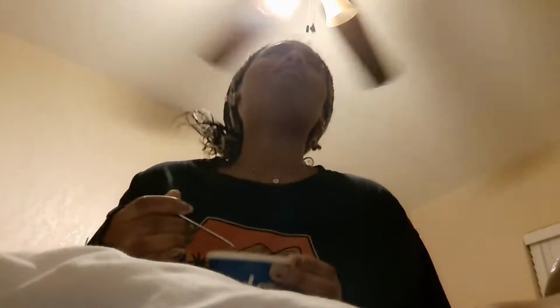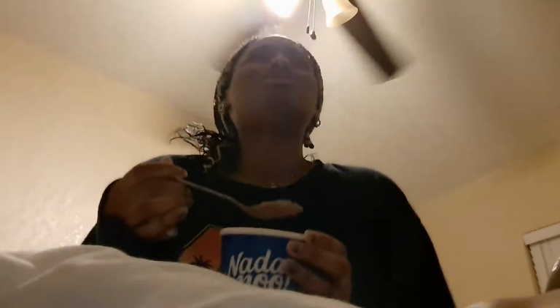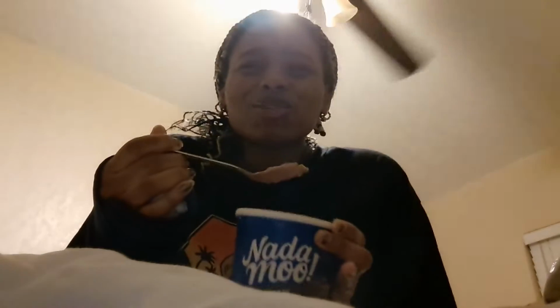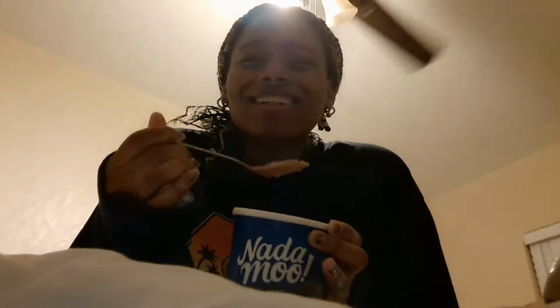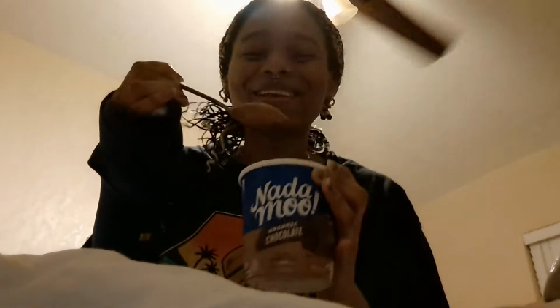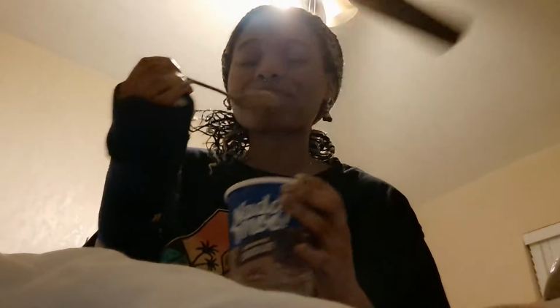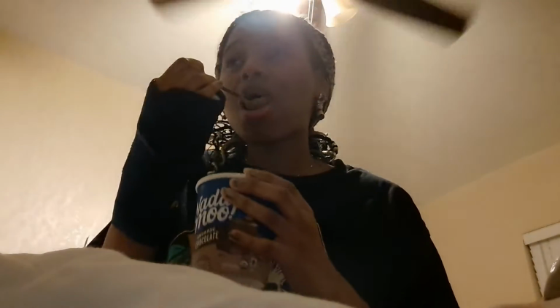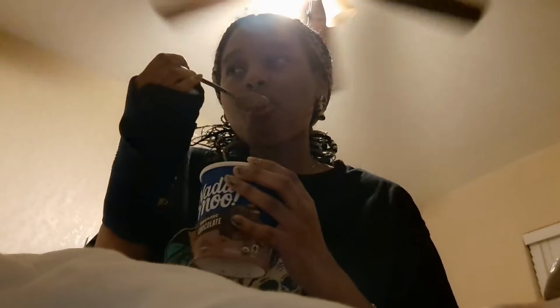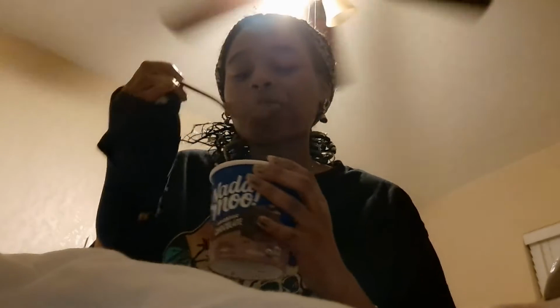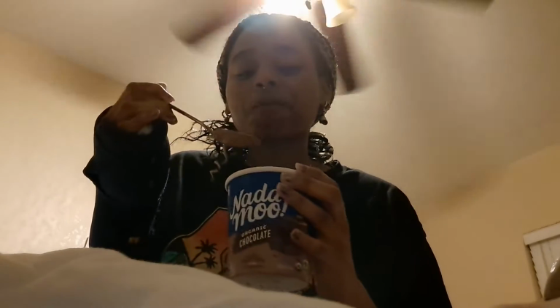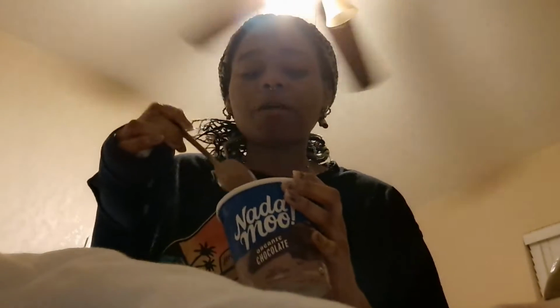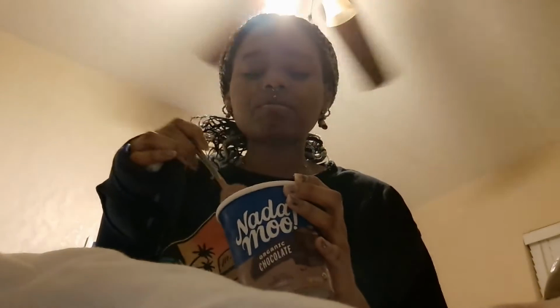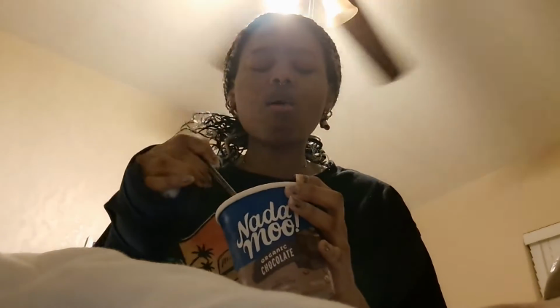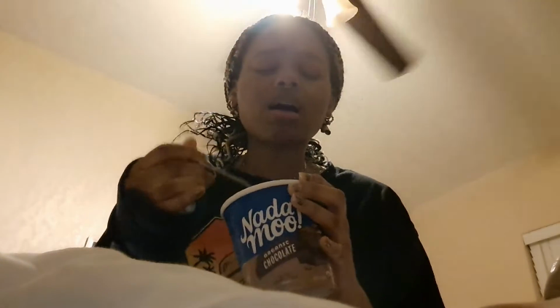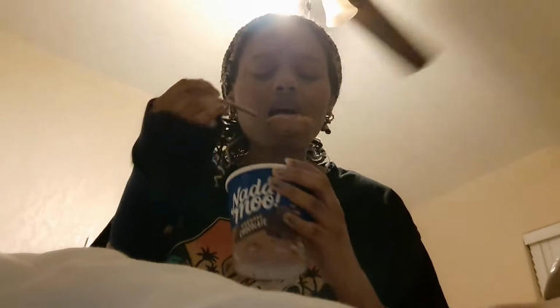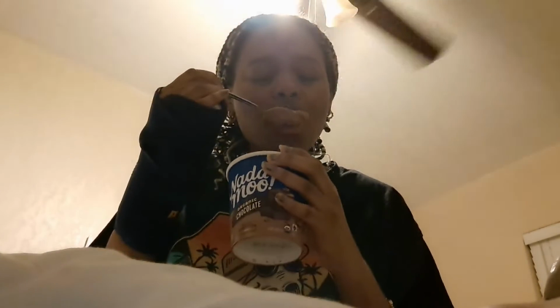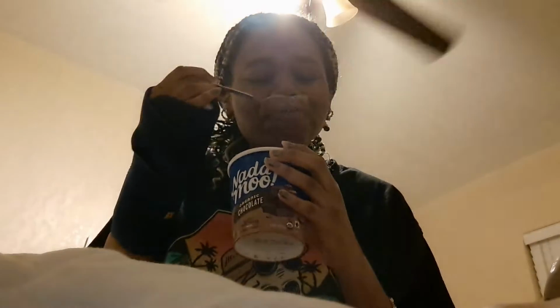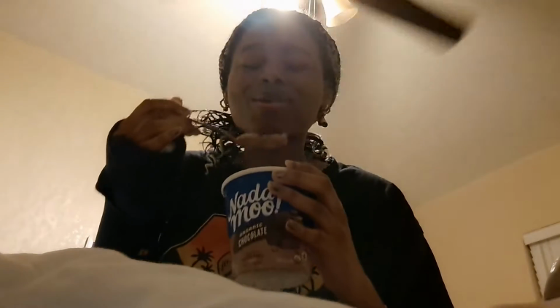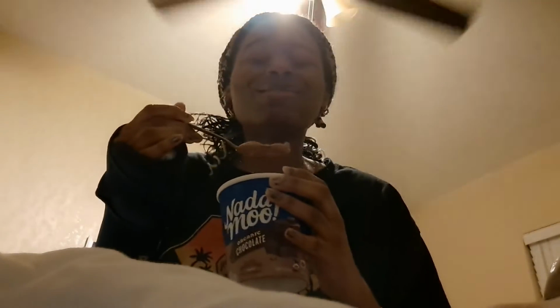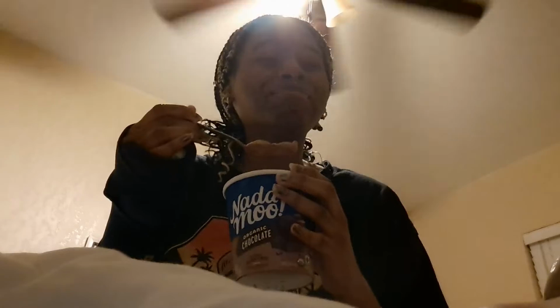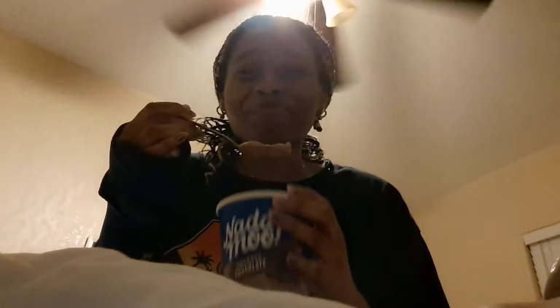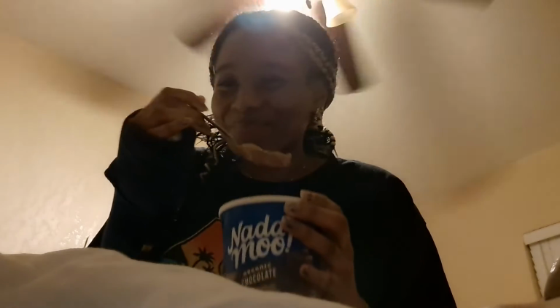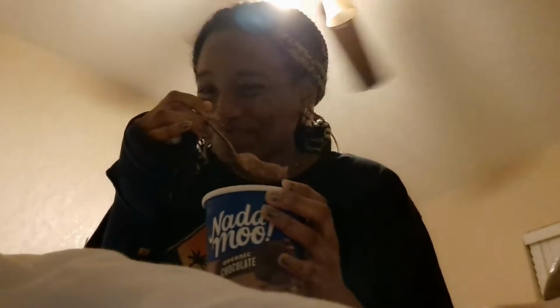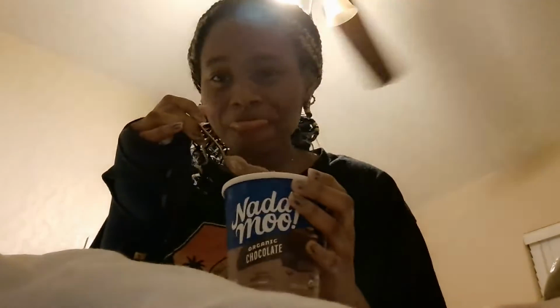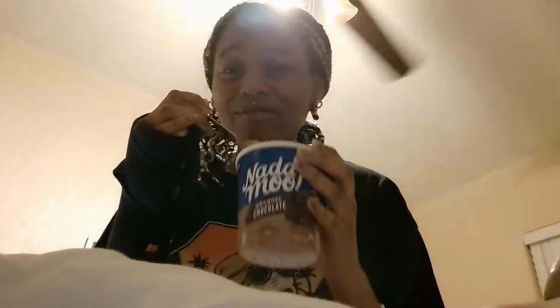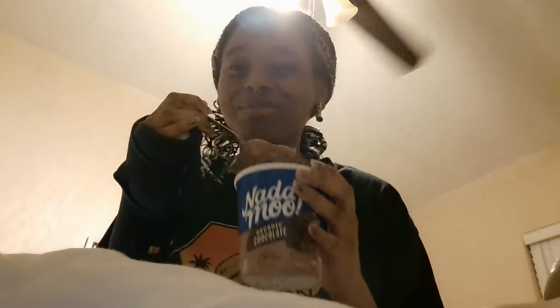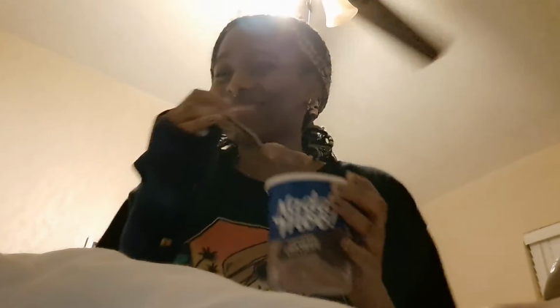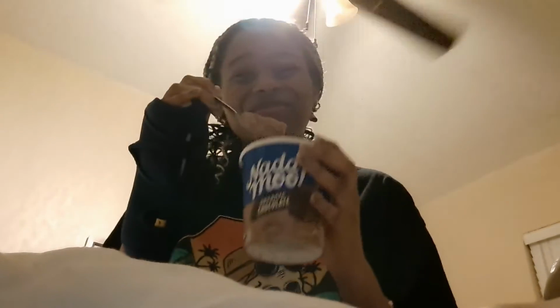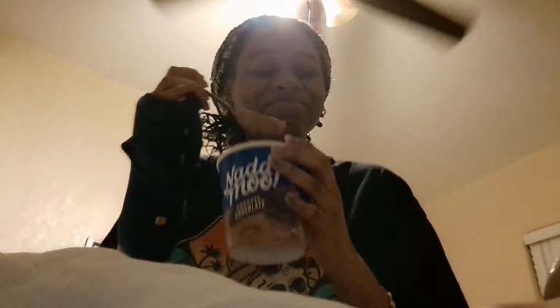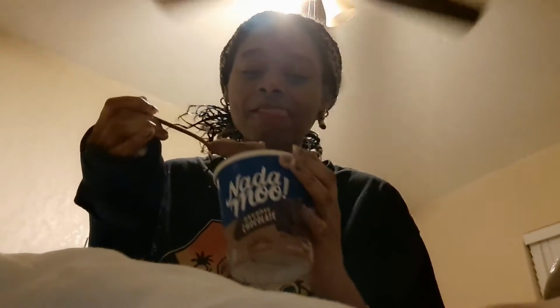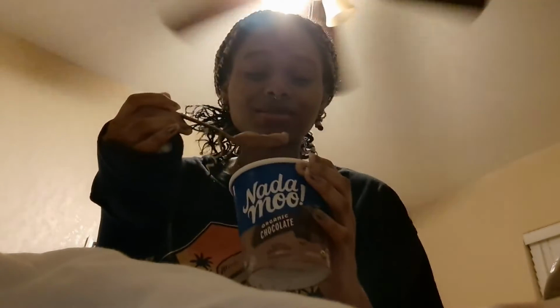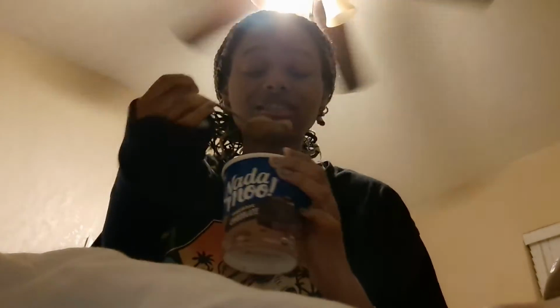Mmm. Oh, it's so chocolatey. Oh my god. These are so good. I have no complaints. This is really good.